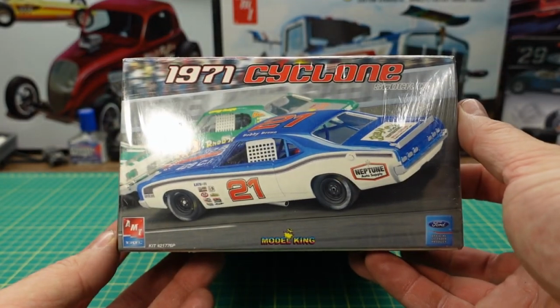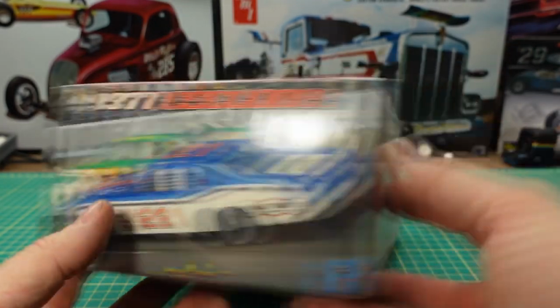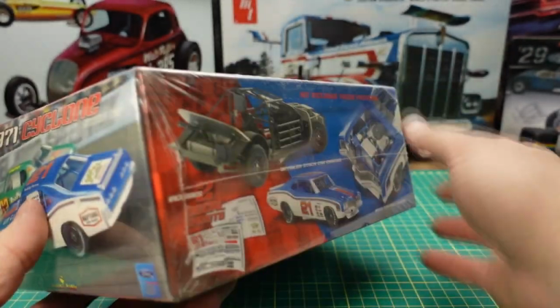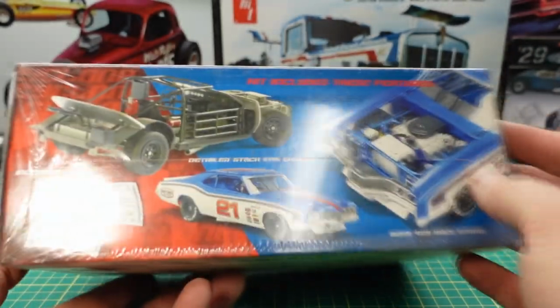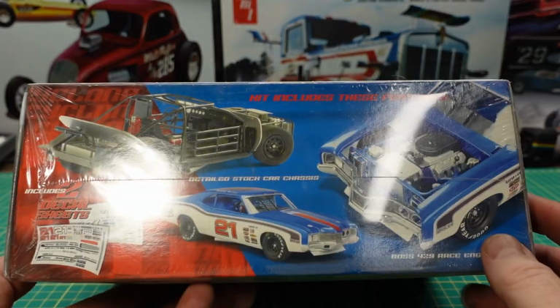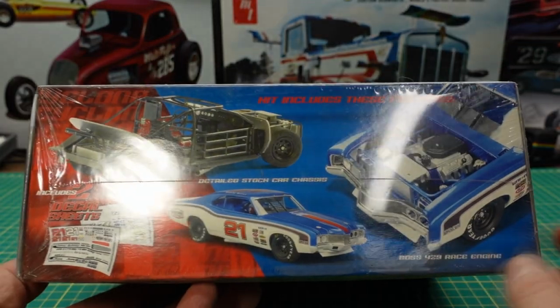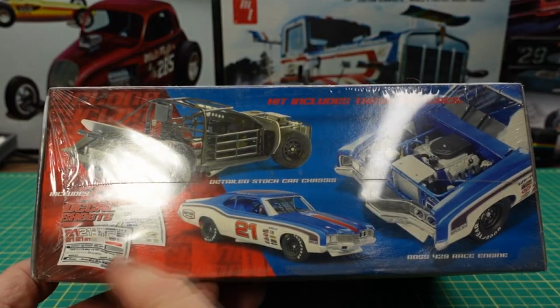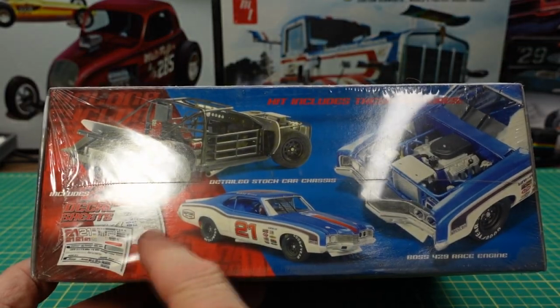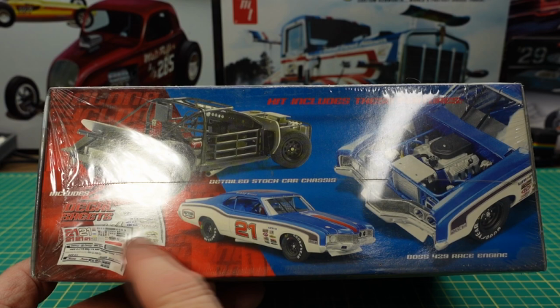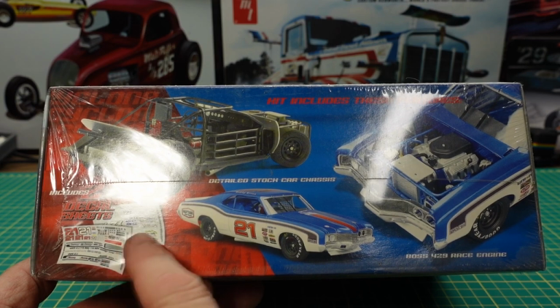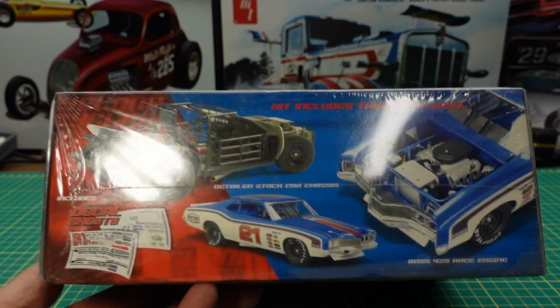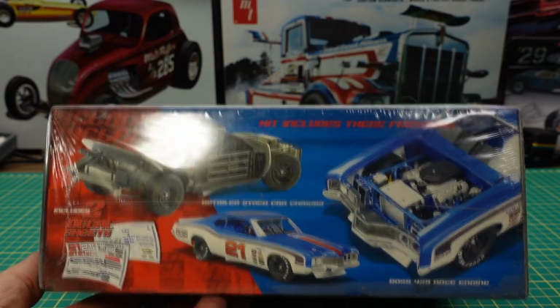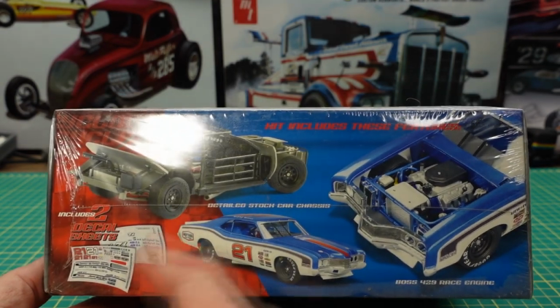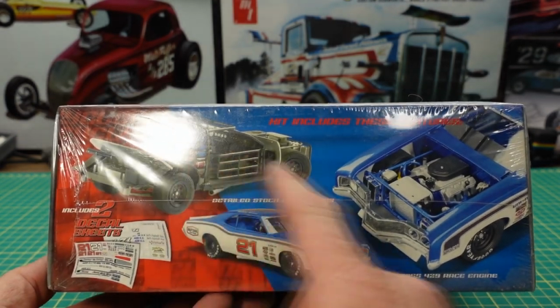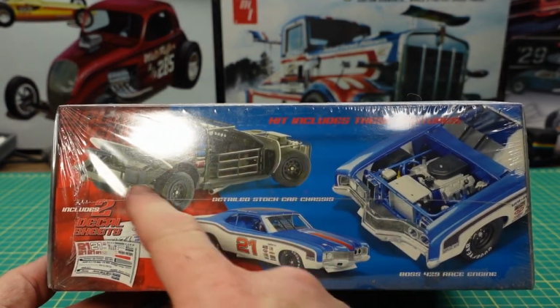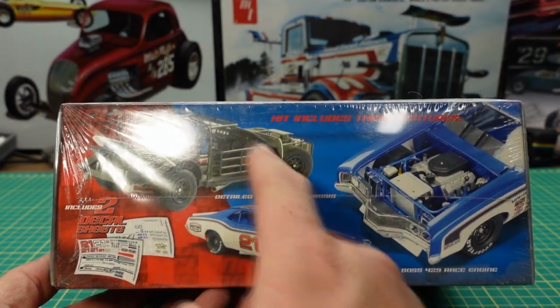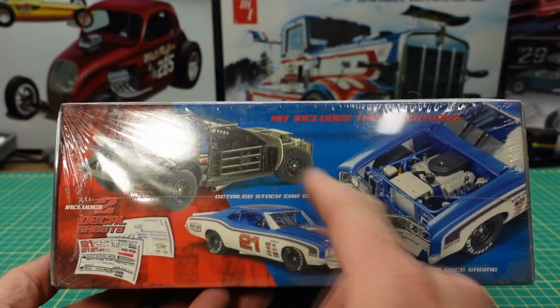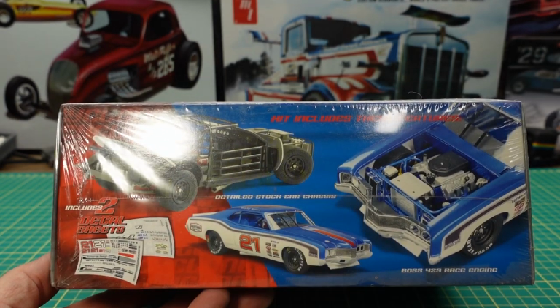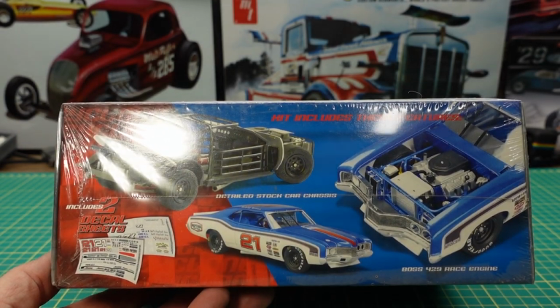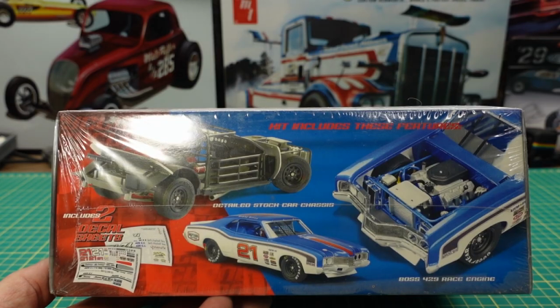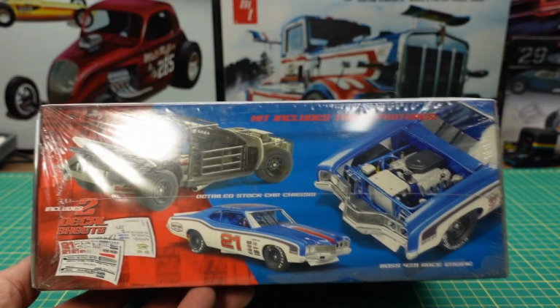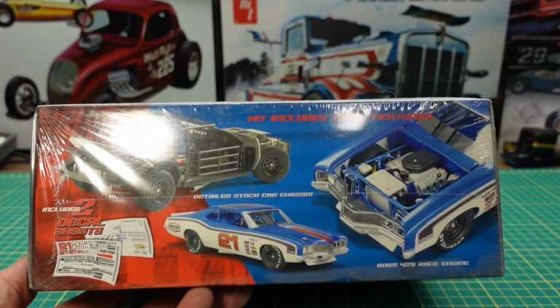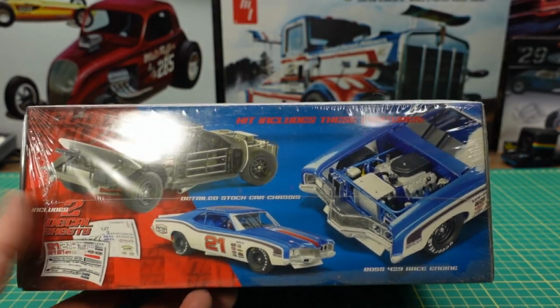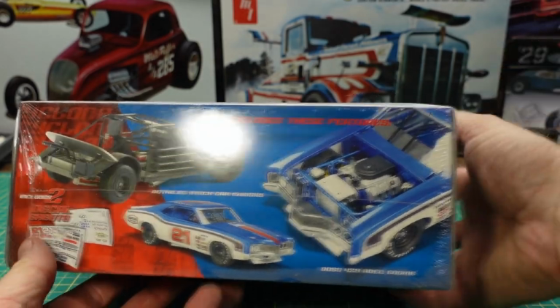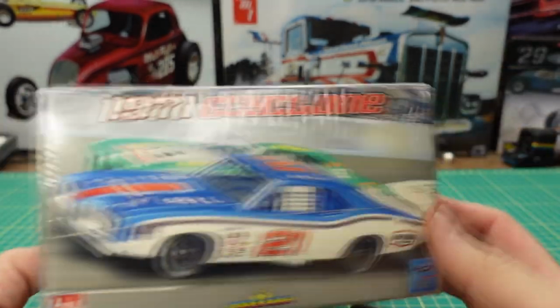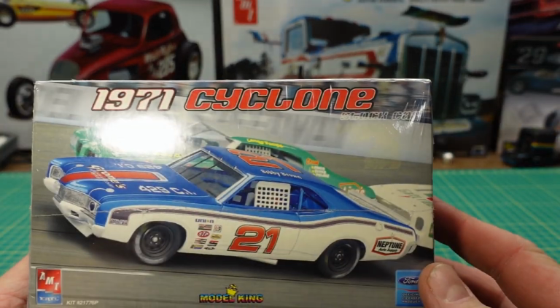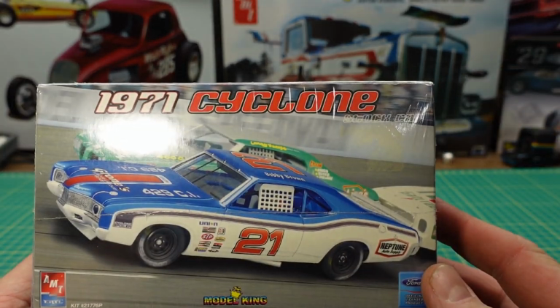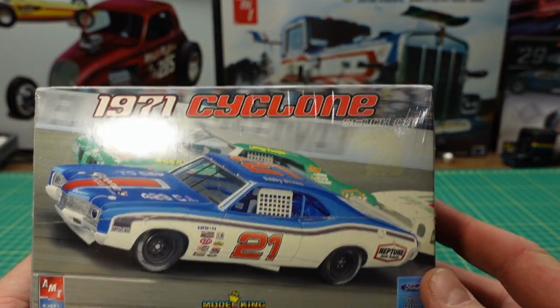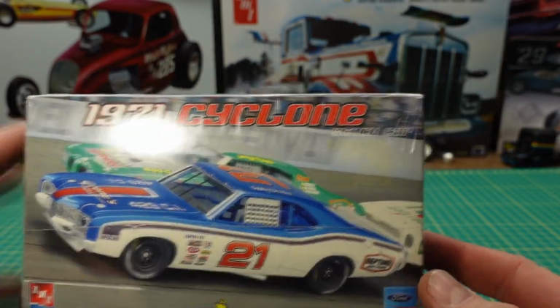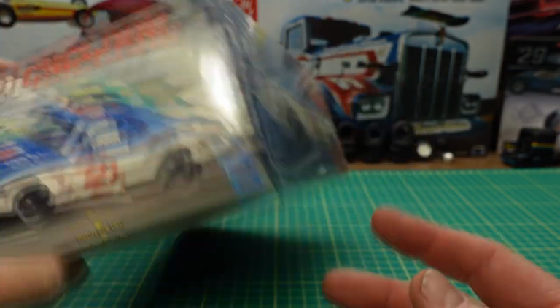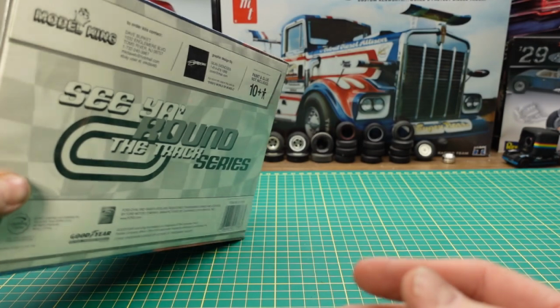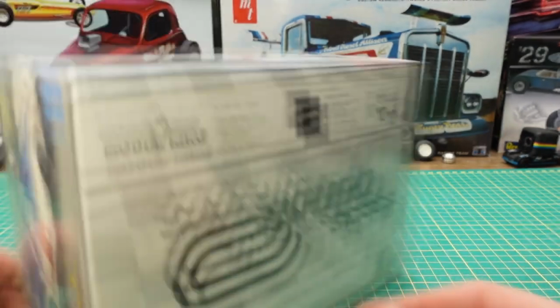Let's get into this box here. You can just see what's on here — there's a couple of decal sheet choices, we've got the tubular NASCAR chassis, and that '71 Cyclone body. Let's get into it.